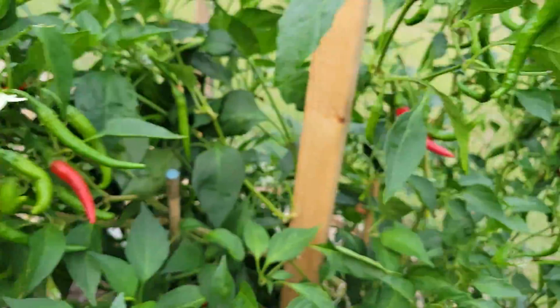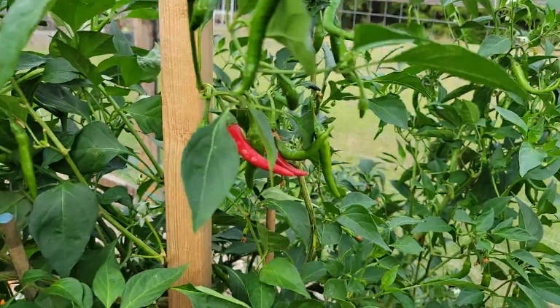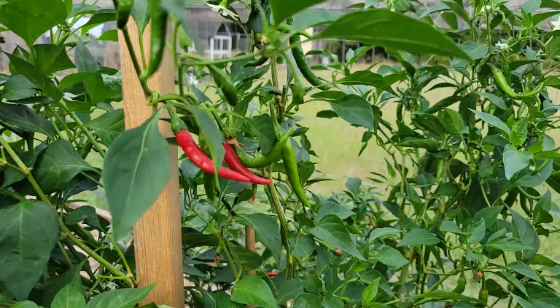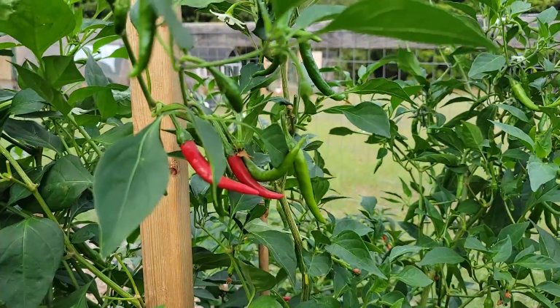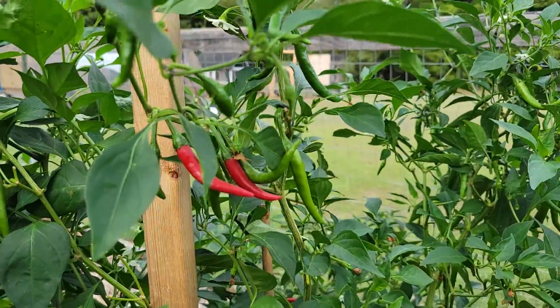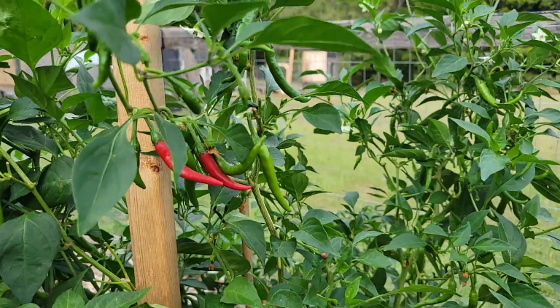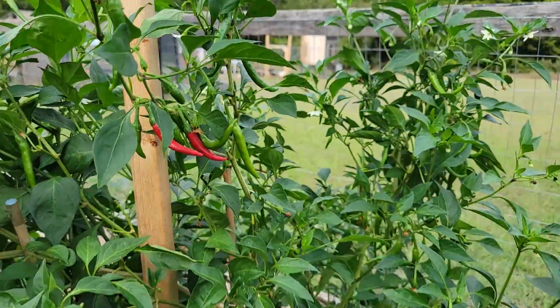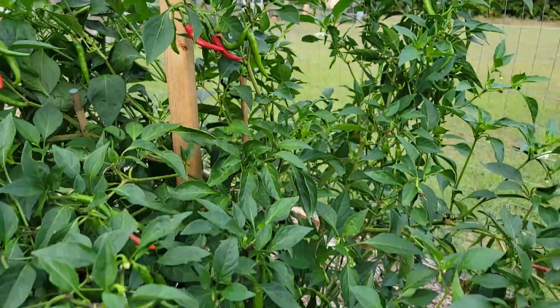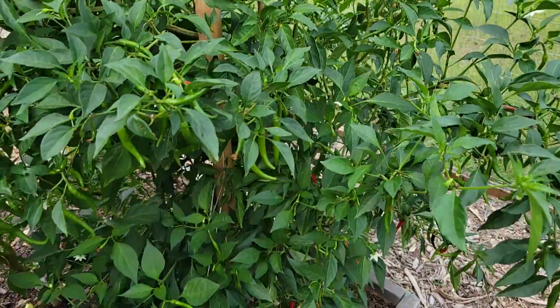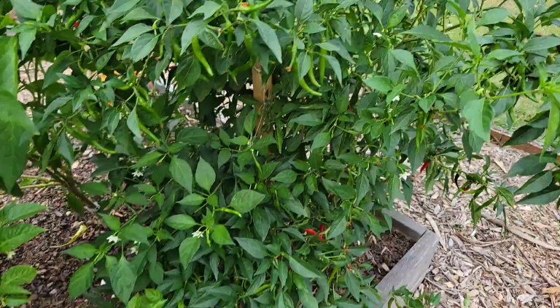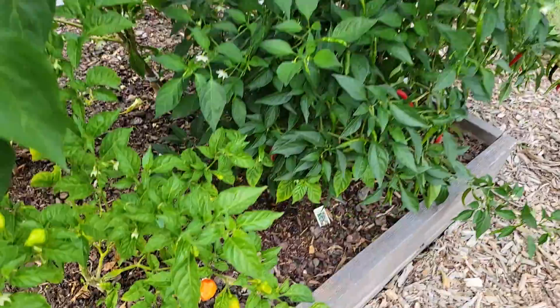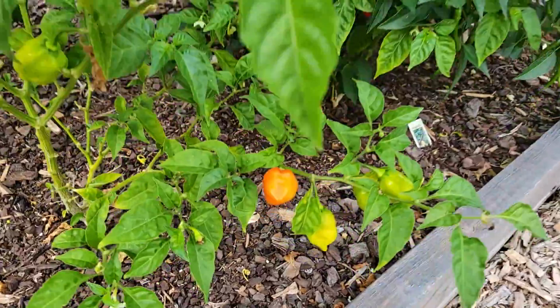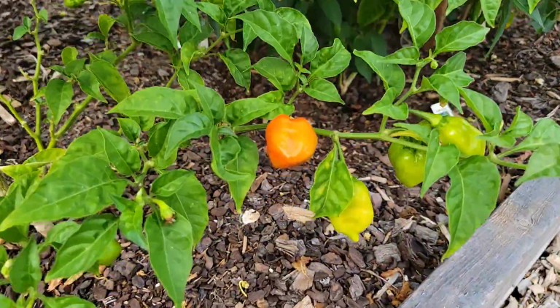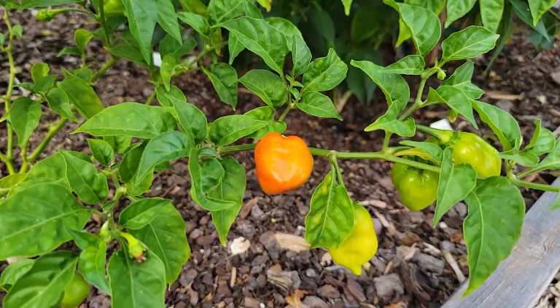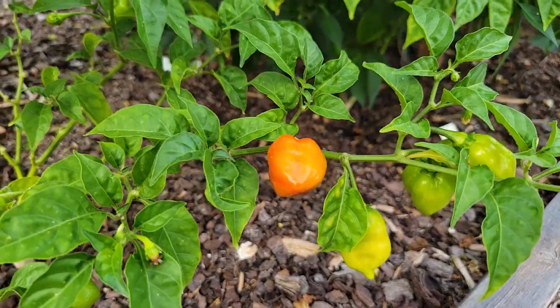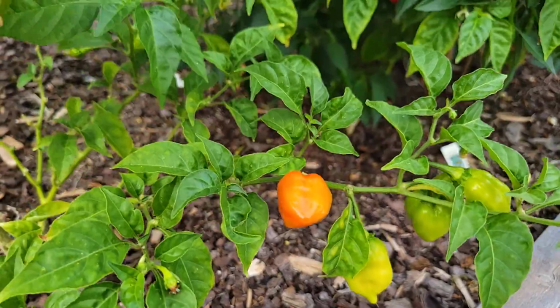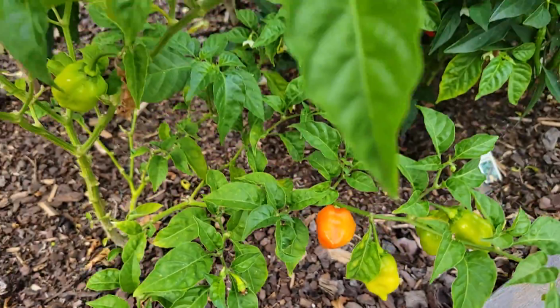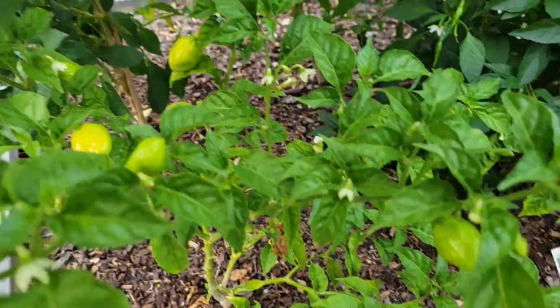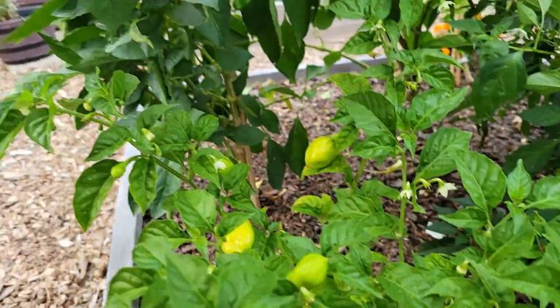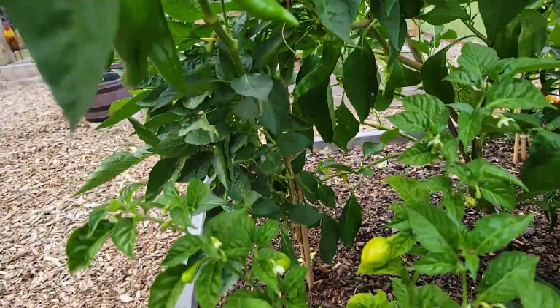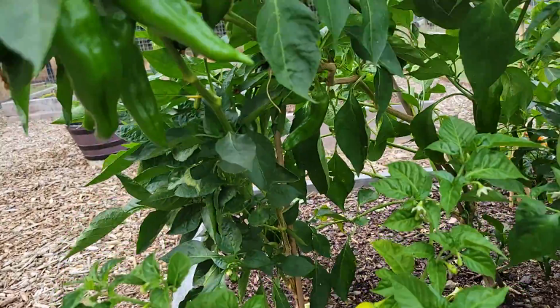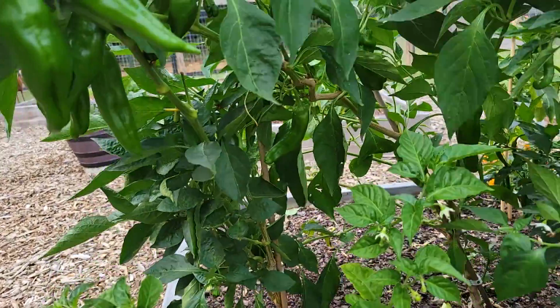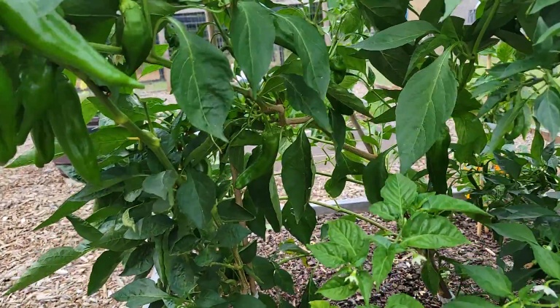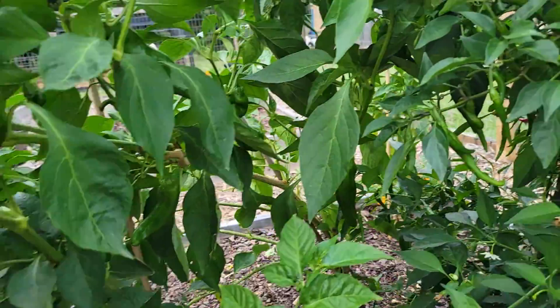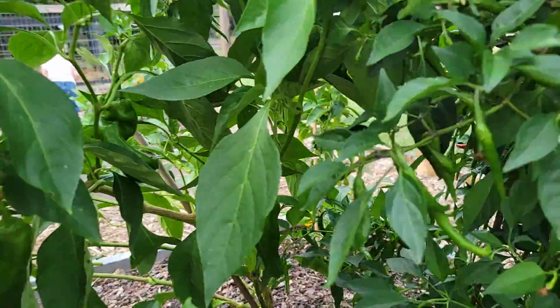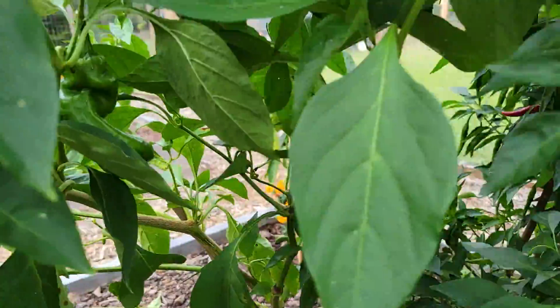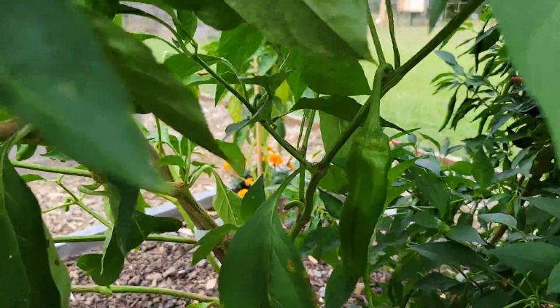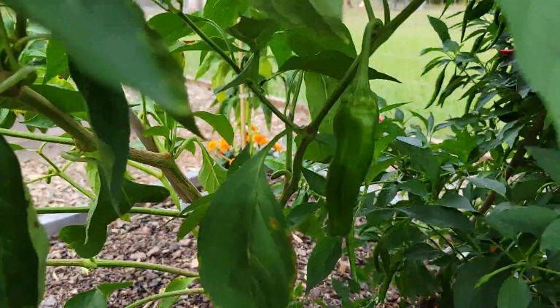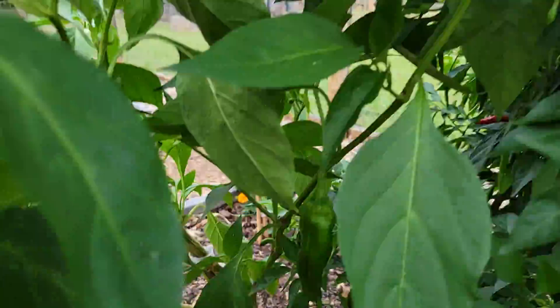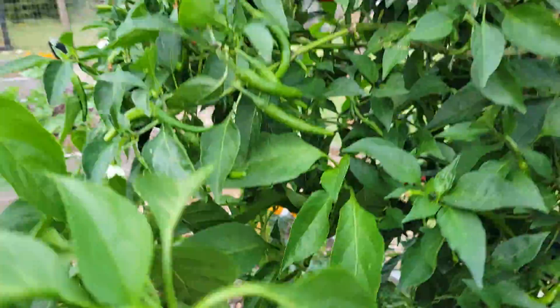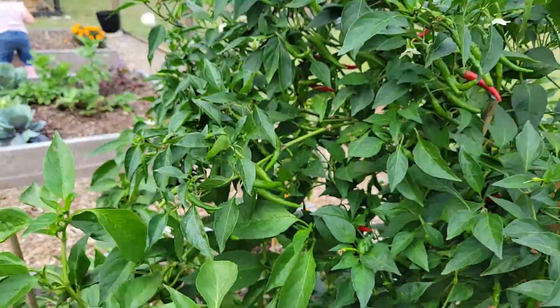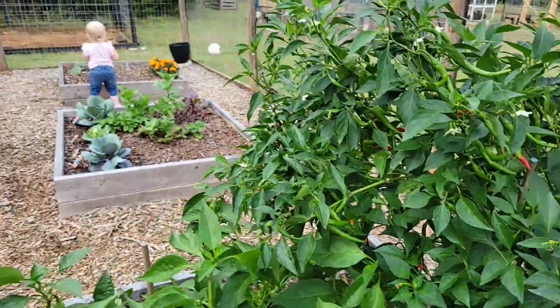There's some ones that are done. Oh, we got a habanero that's done! Yeah, so many peppers - there's some down in there but it's causing the plant to fall over.